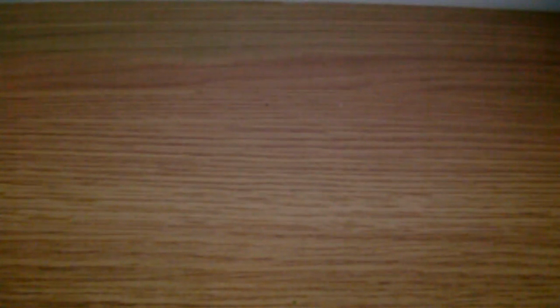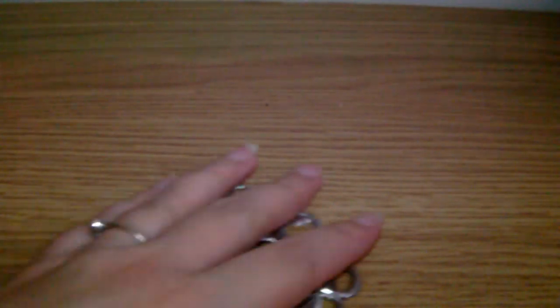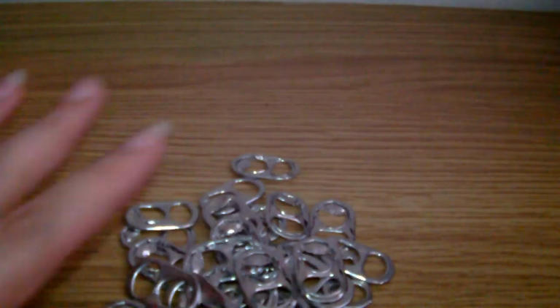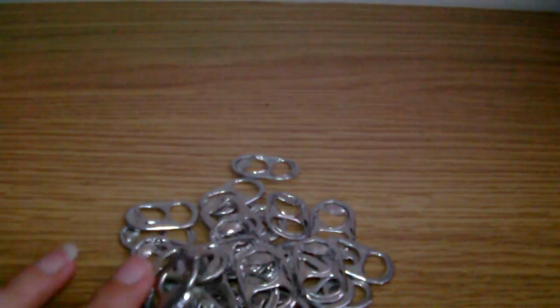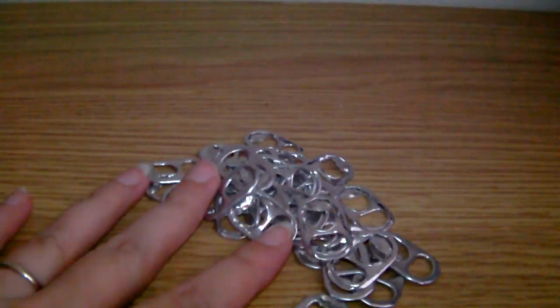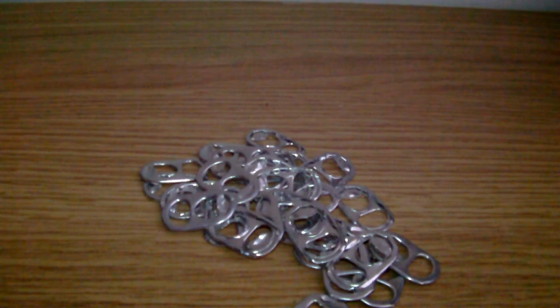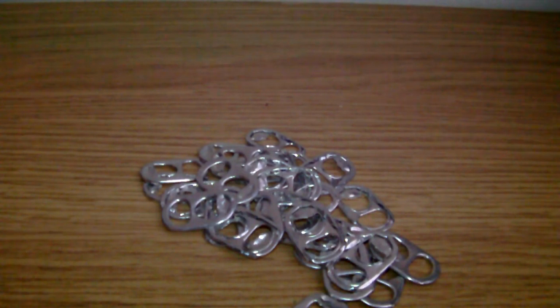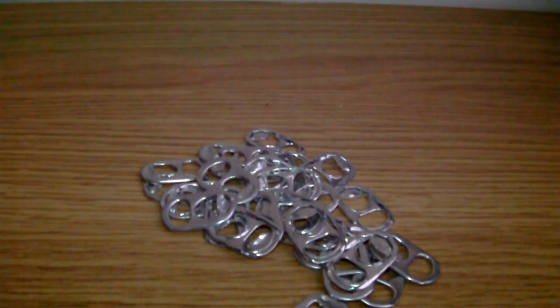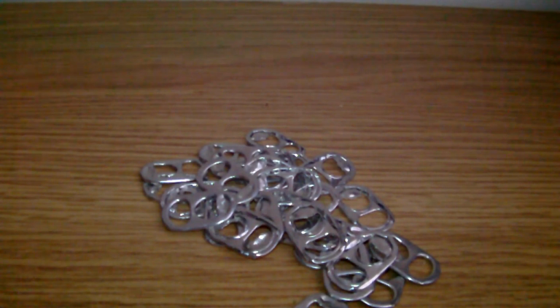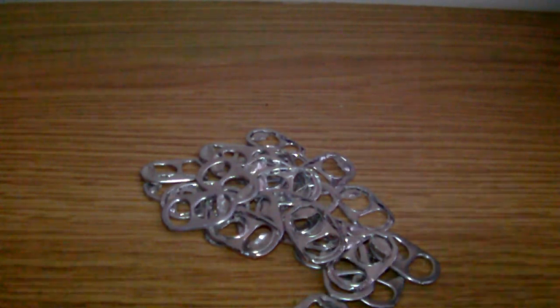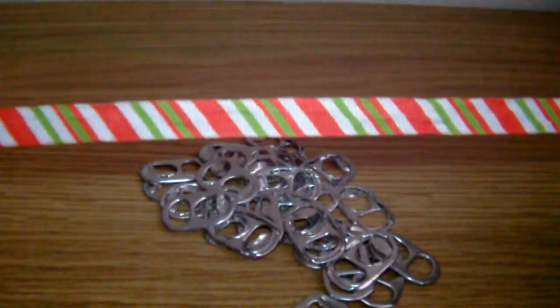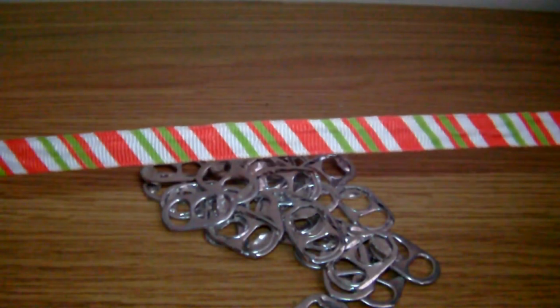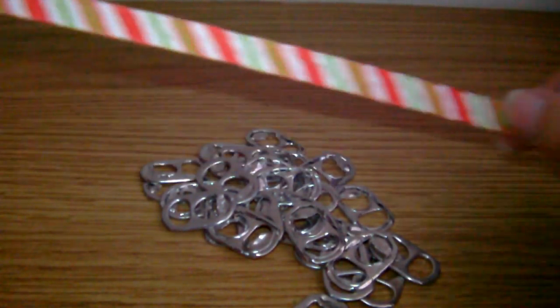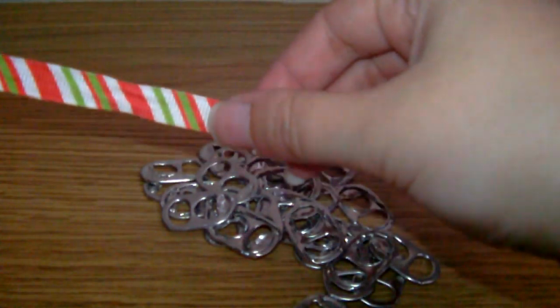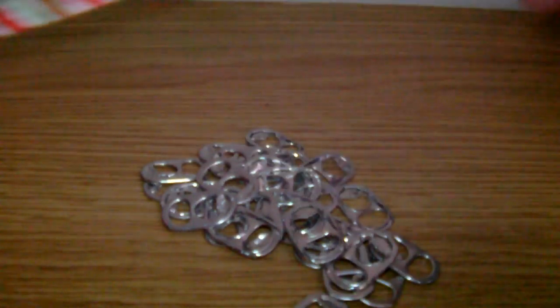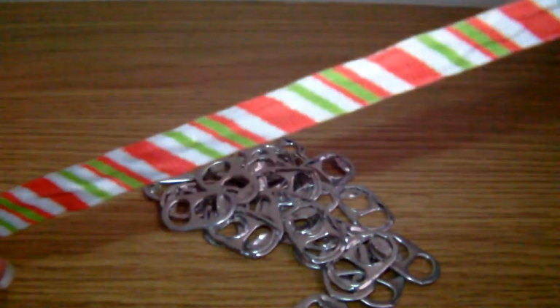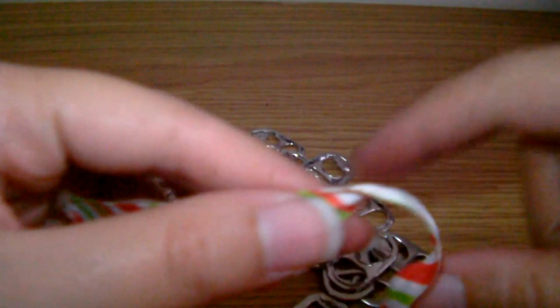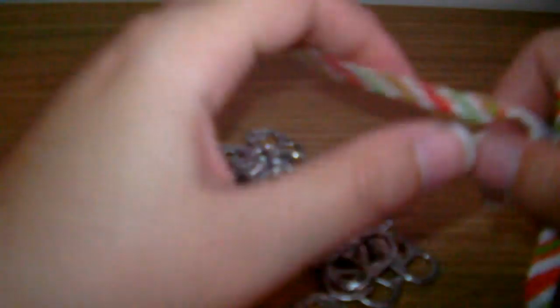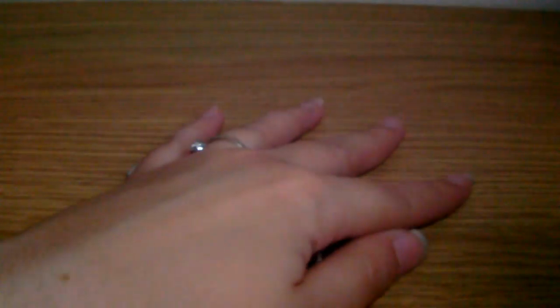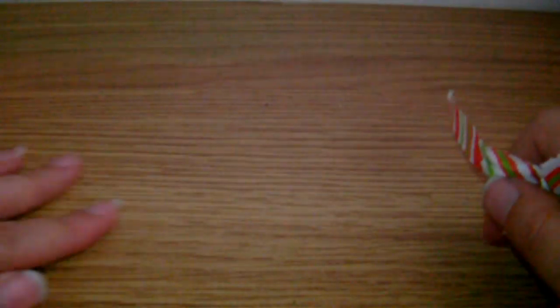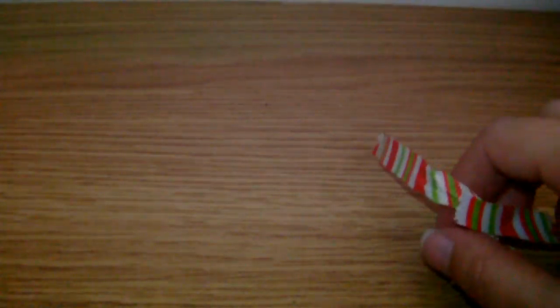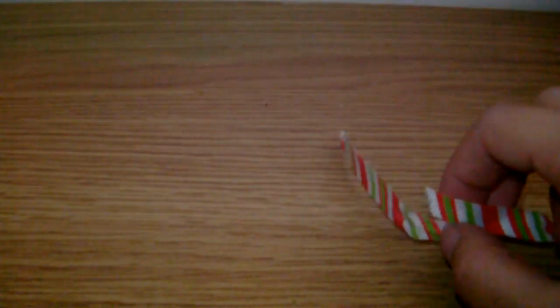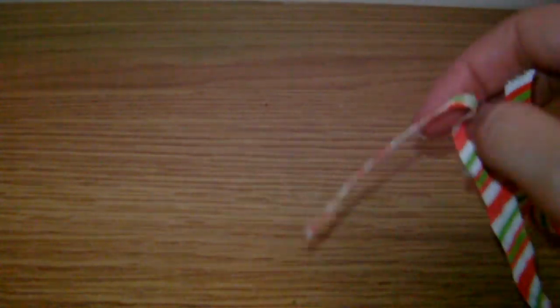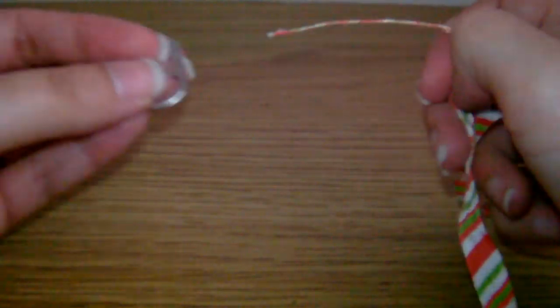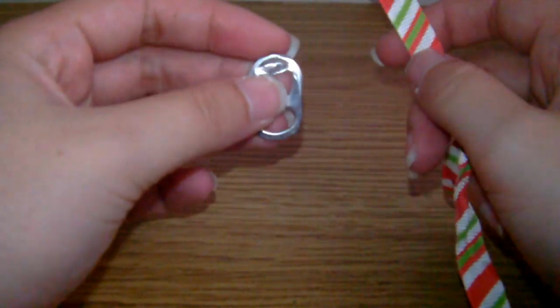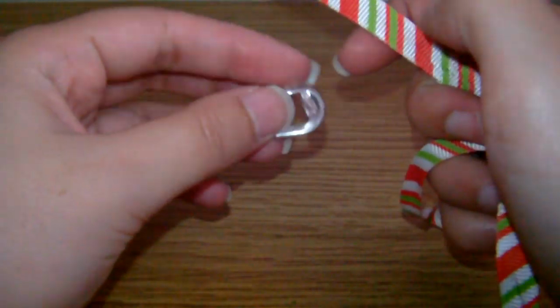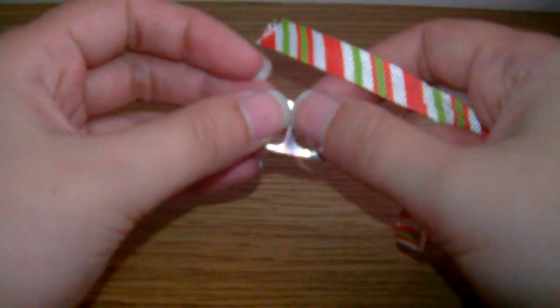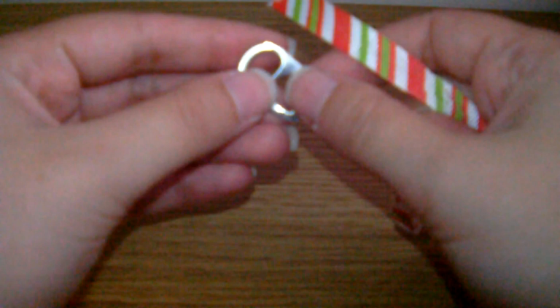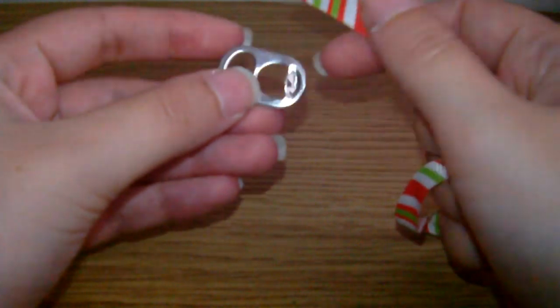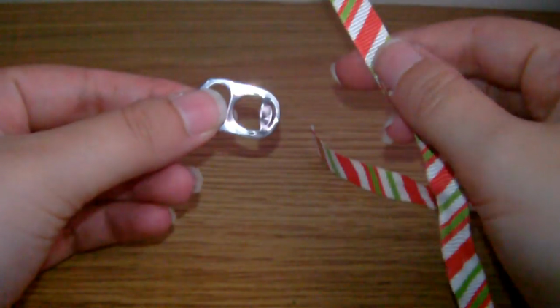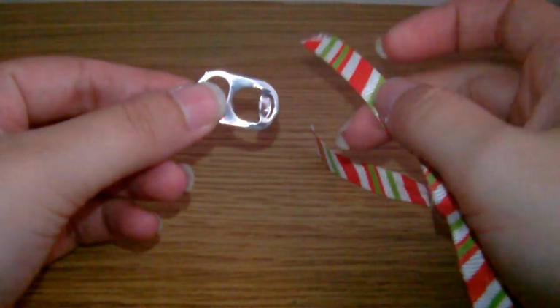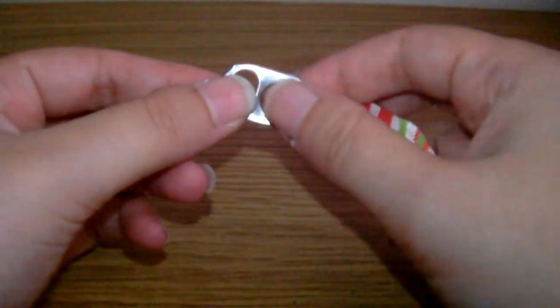So first of all you're going to need some pop tabs. Each reef will be made out of 28, and you're going to need about 16 inches of ribbon. Add a couple of inches extra though, because it's better to have more than less.